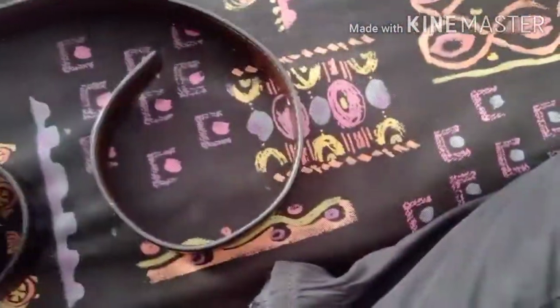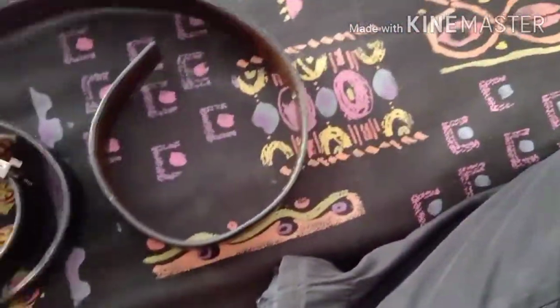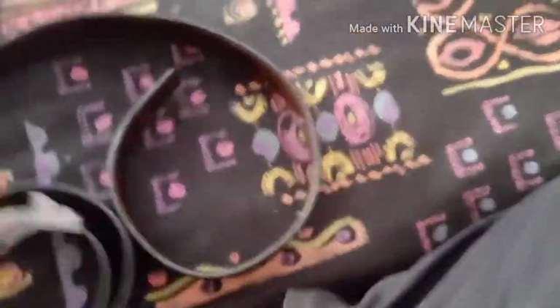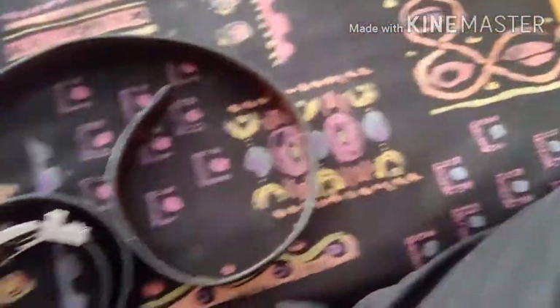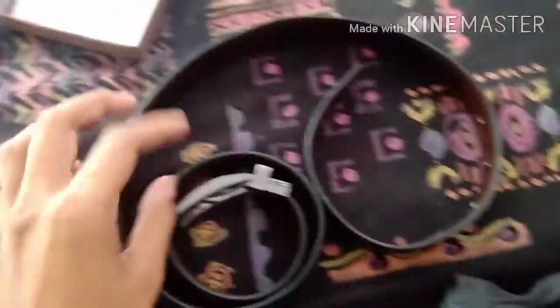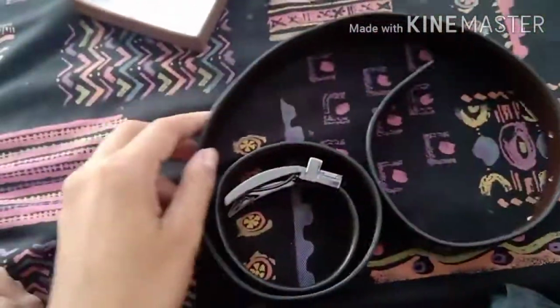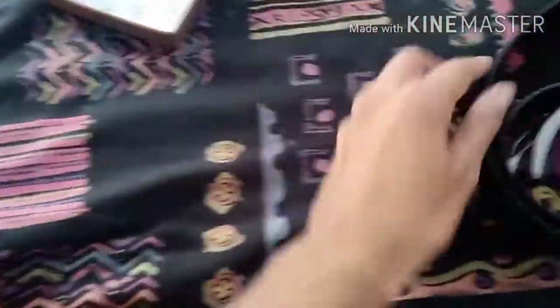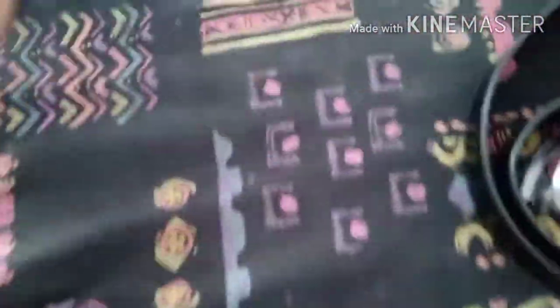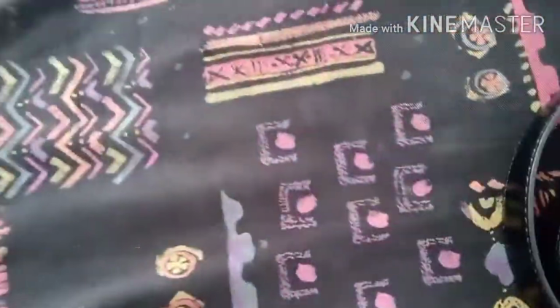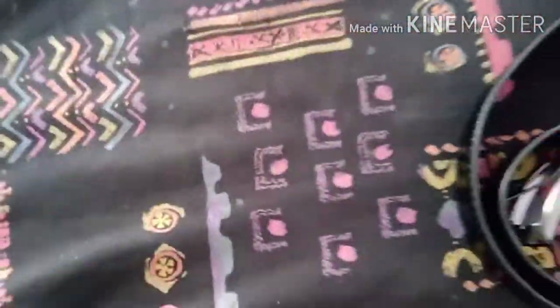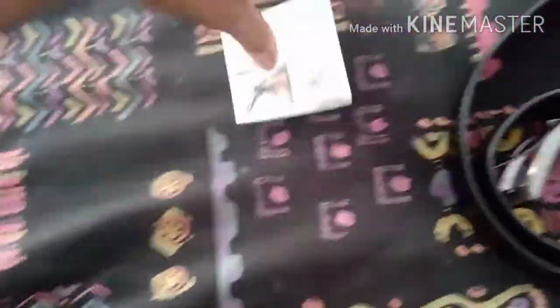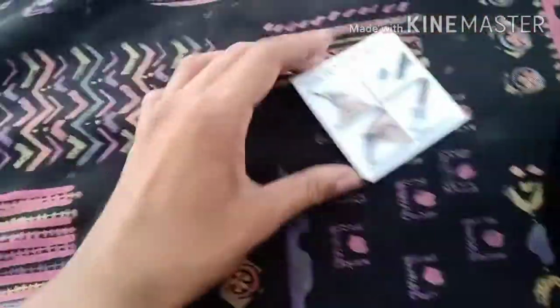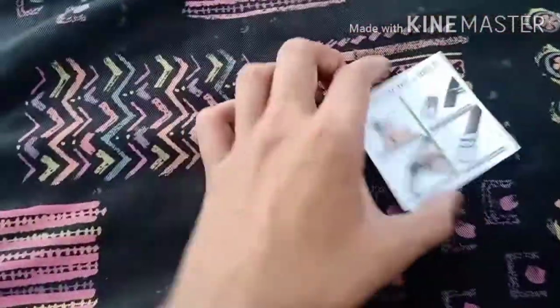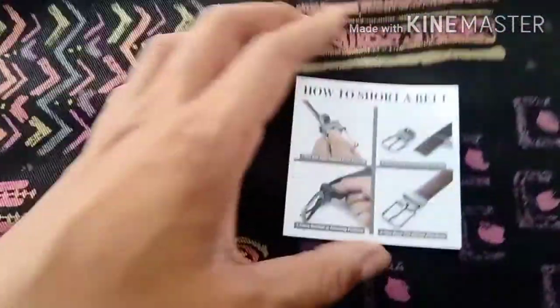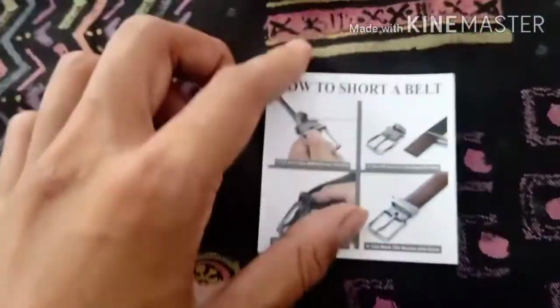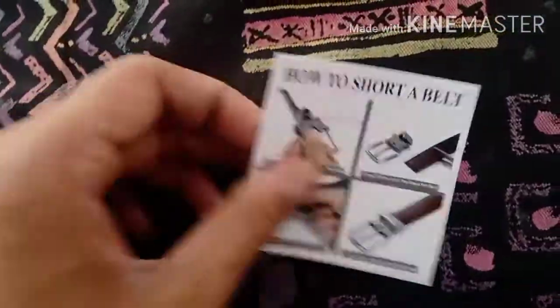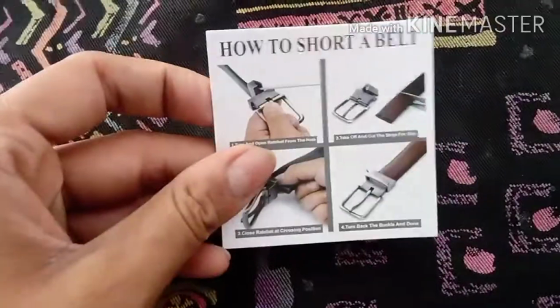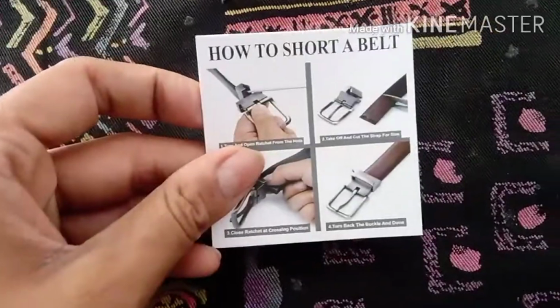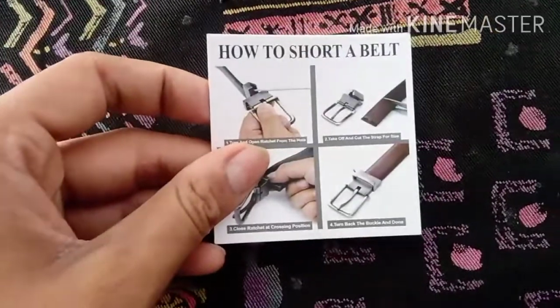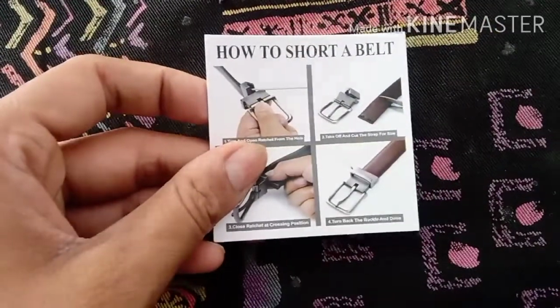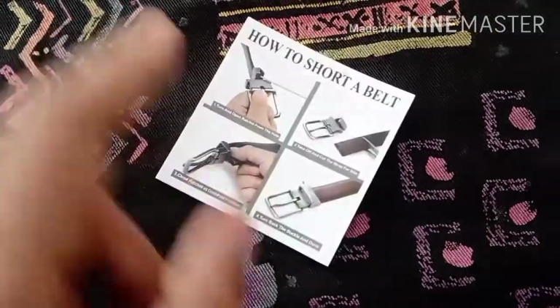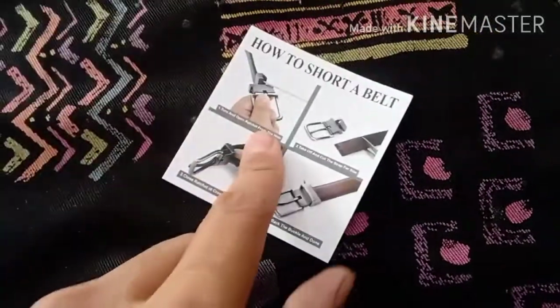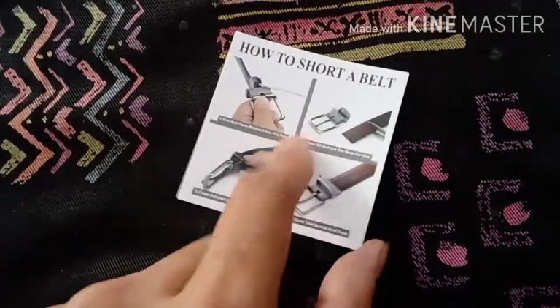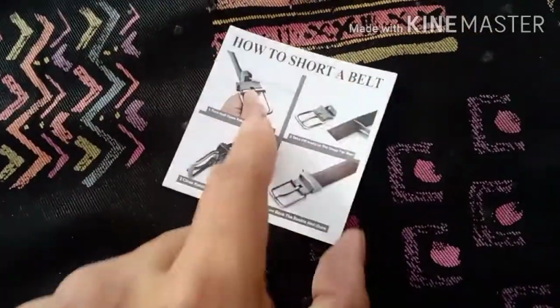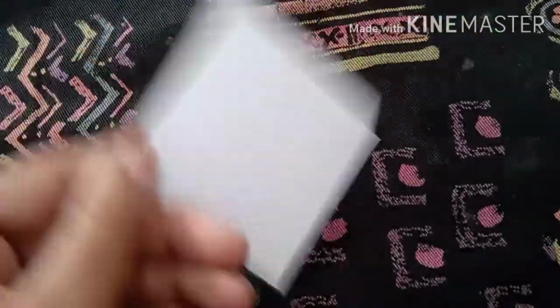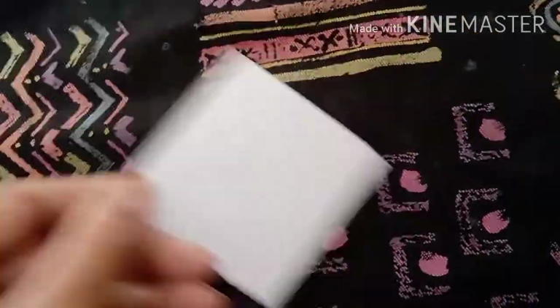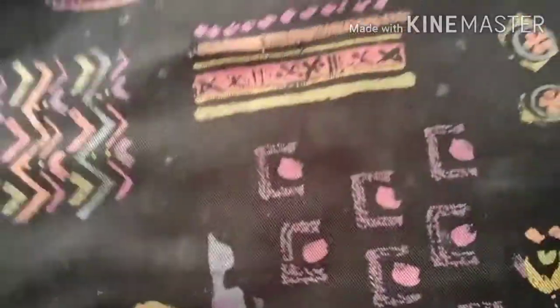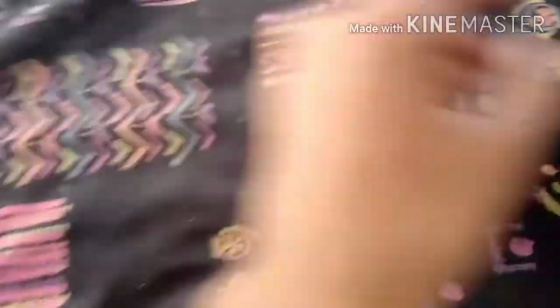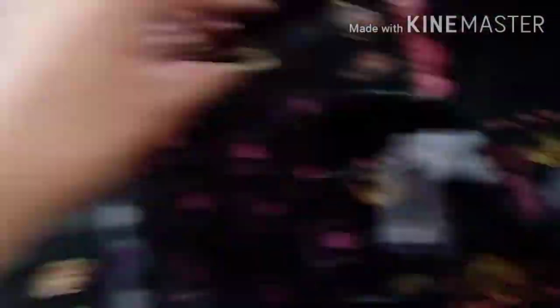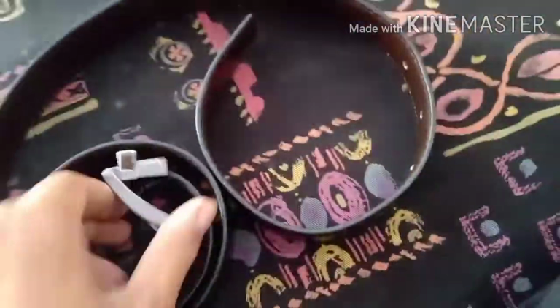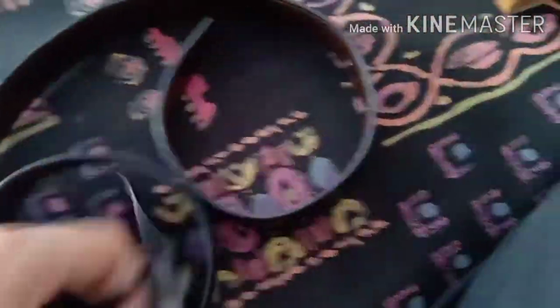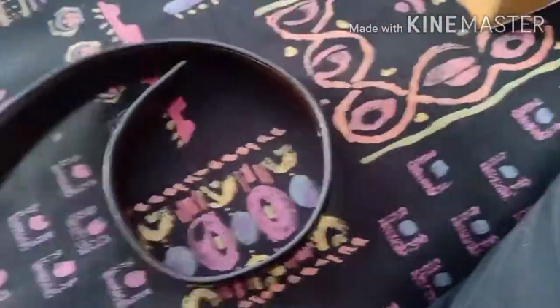I don't know why the size is small, but let's see — we will look at it later. We can give it a card and open it. This is the belt.